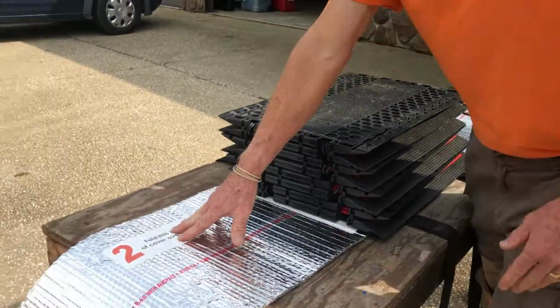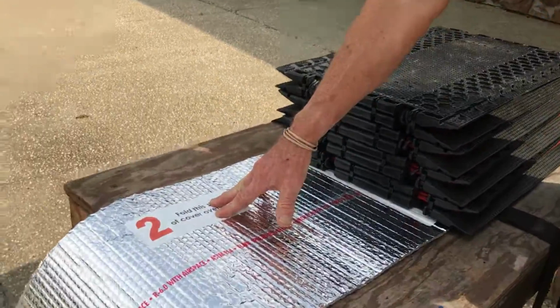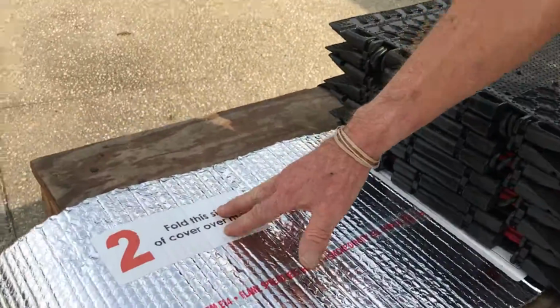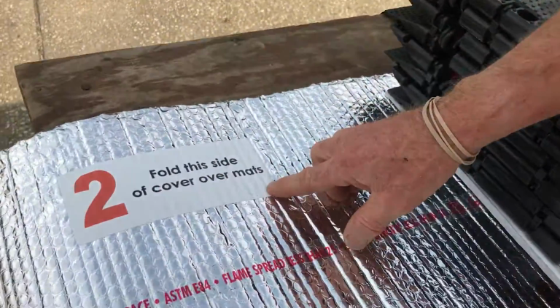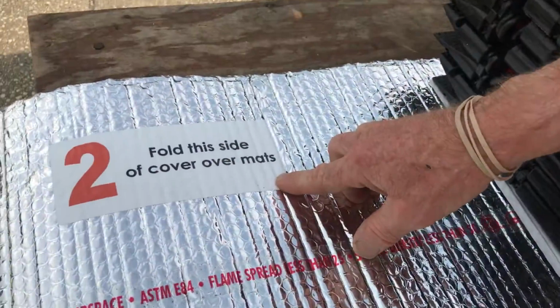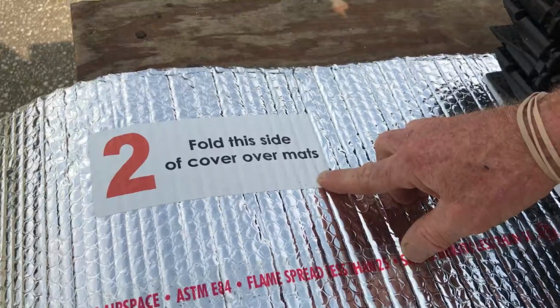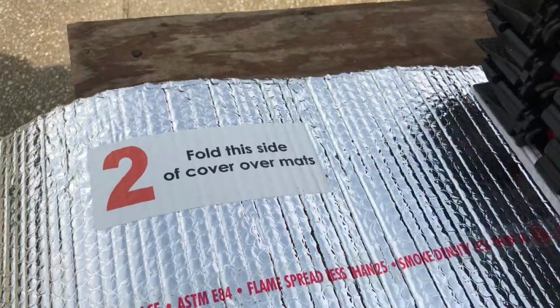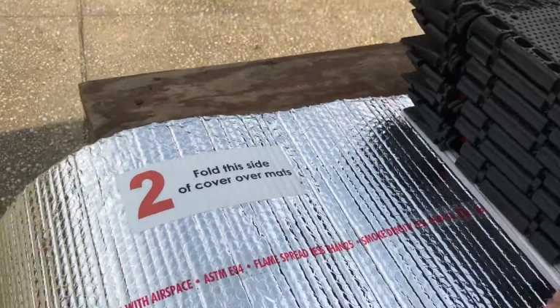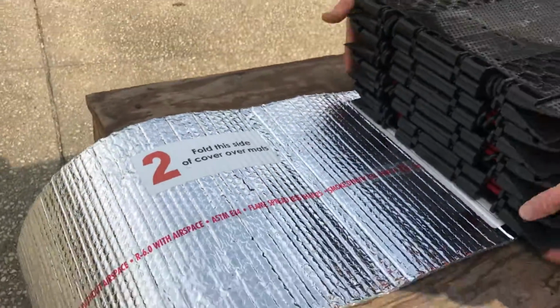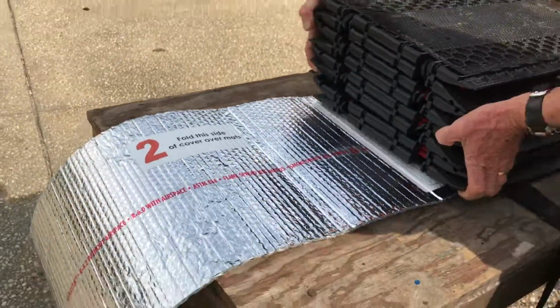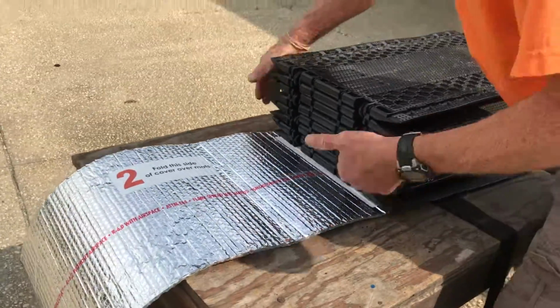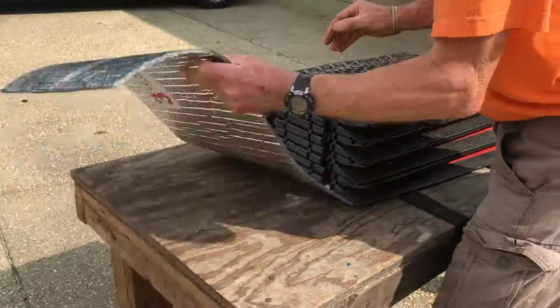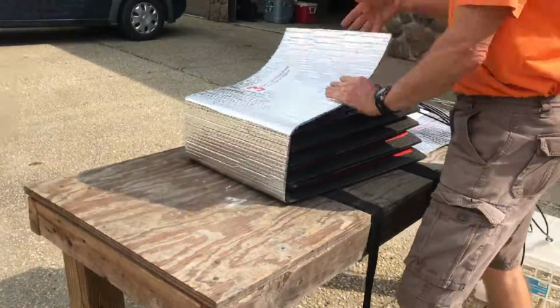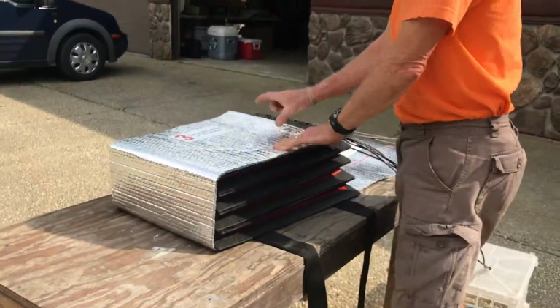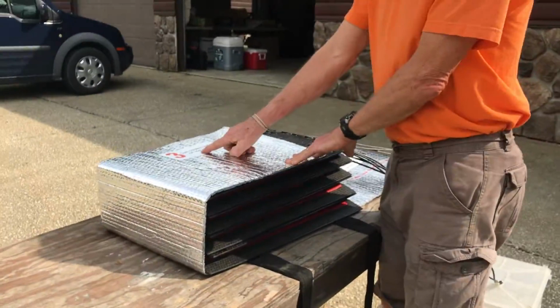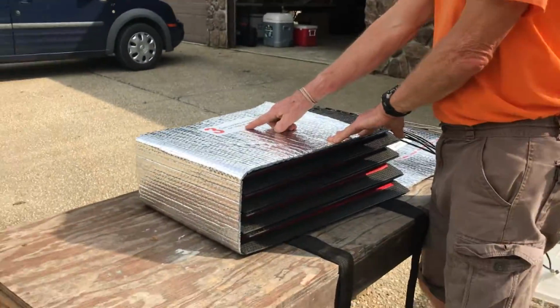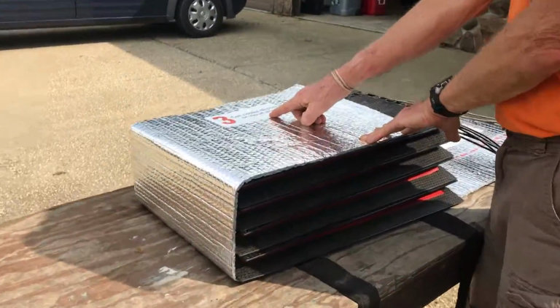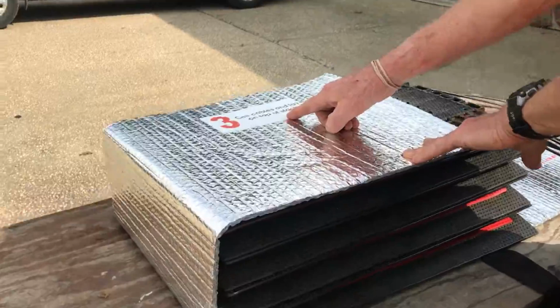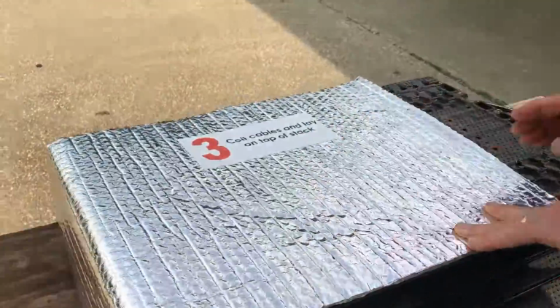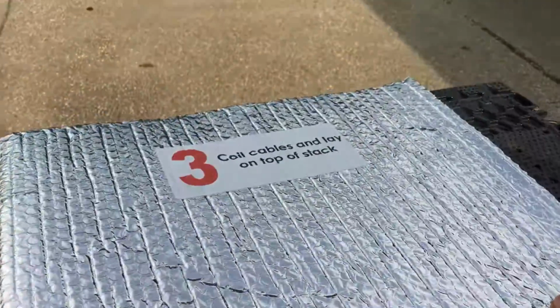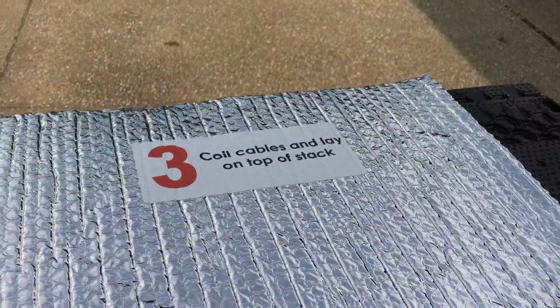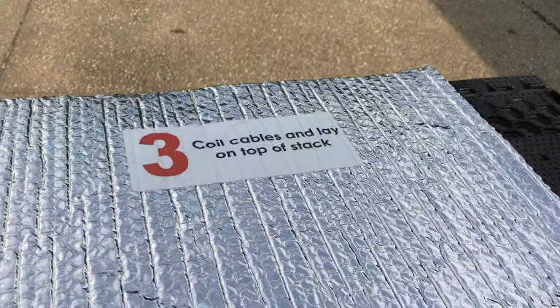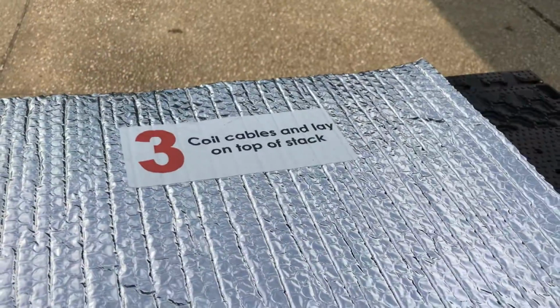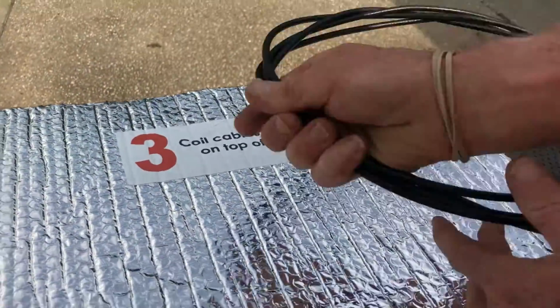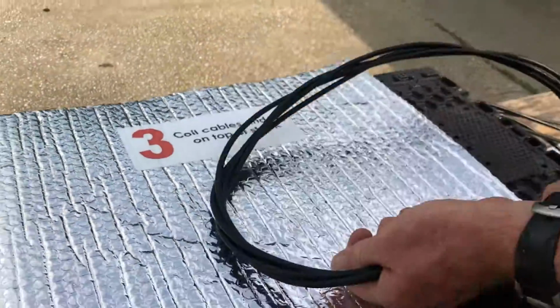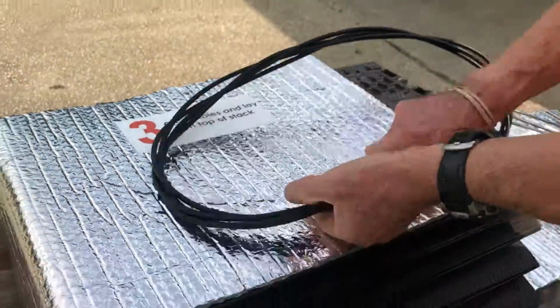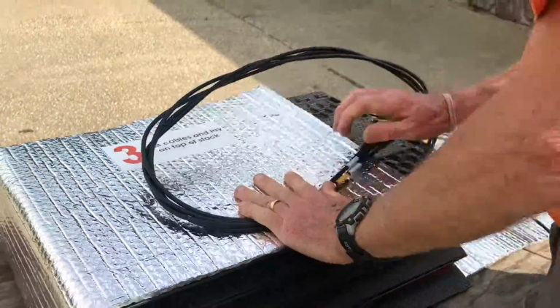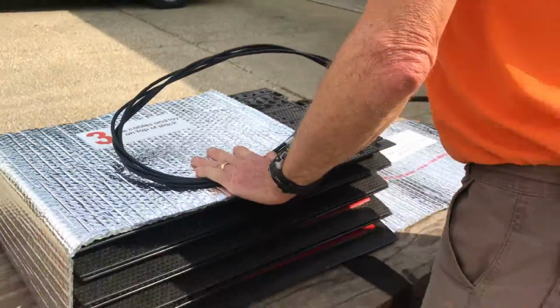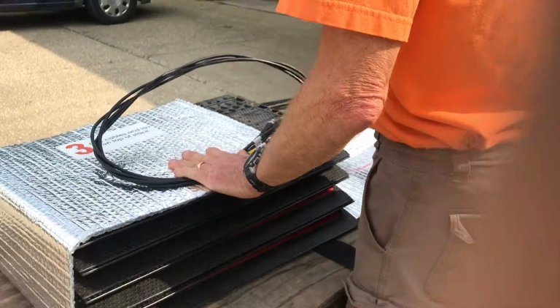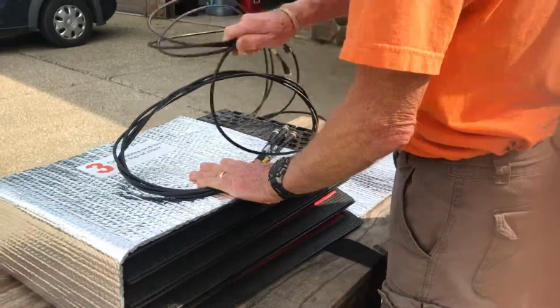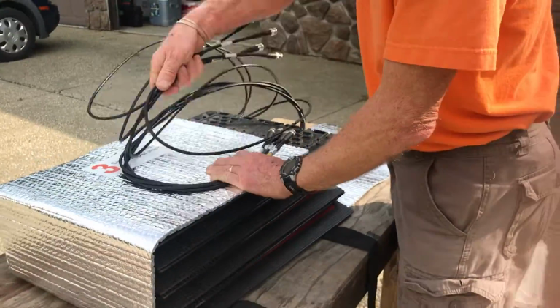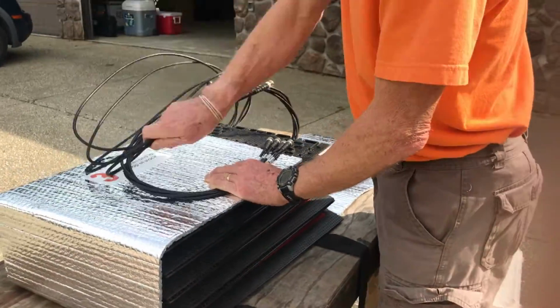Number two on the instructions says fold this side of the cover over mats, which I'm going to do now. Number three says coil the cables and lay on top of the strap. I'm going to take the cables, strap them up here, and coil them around.